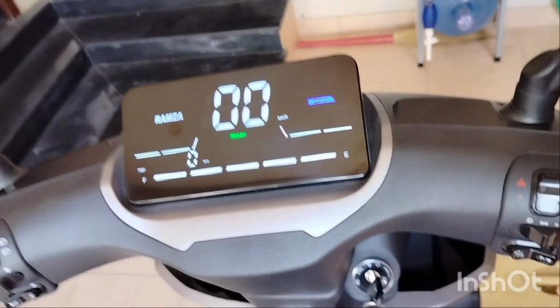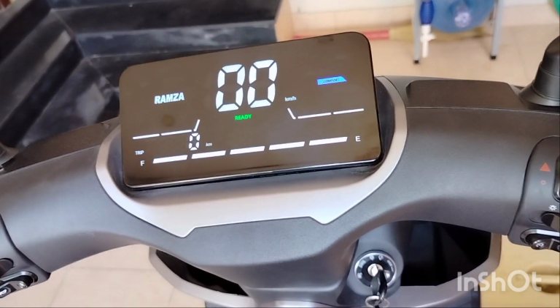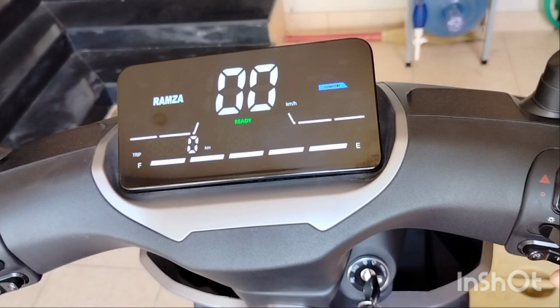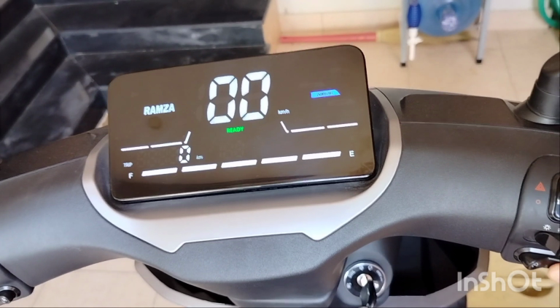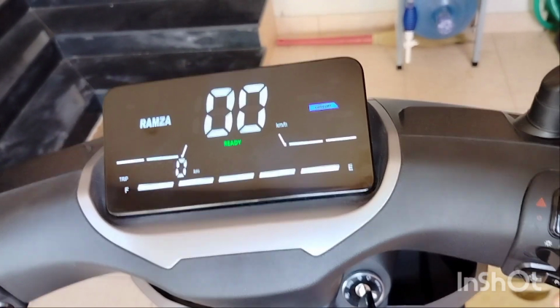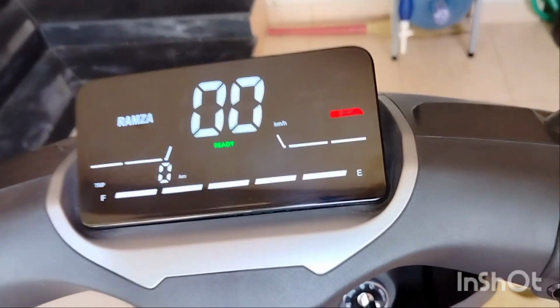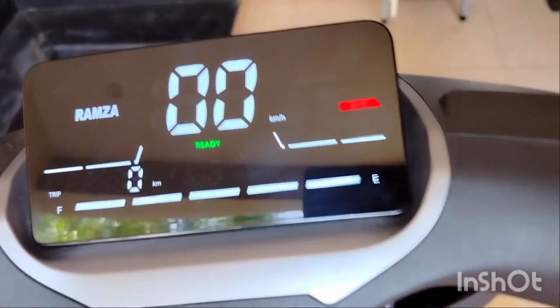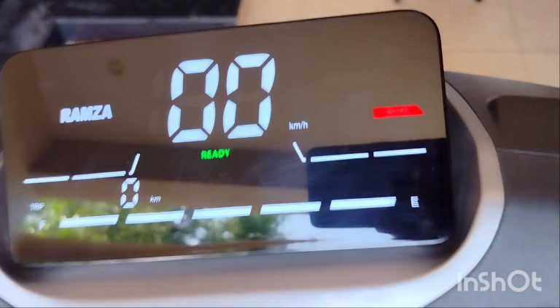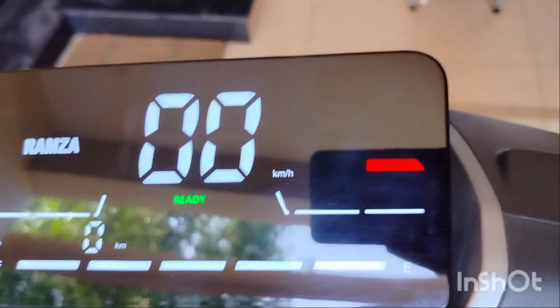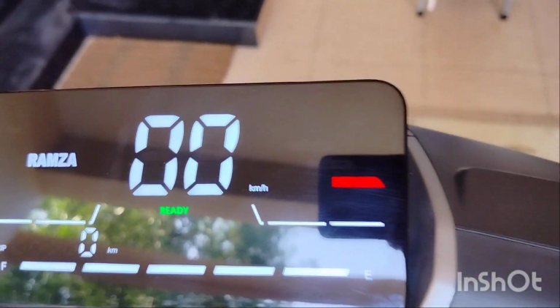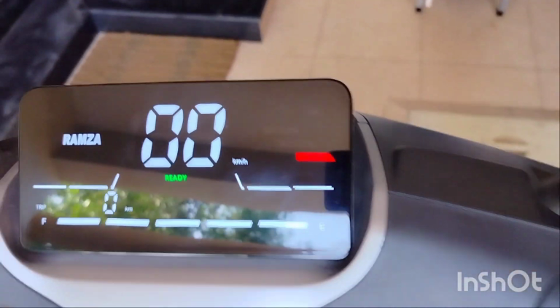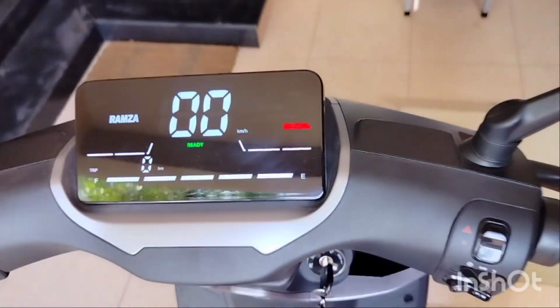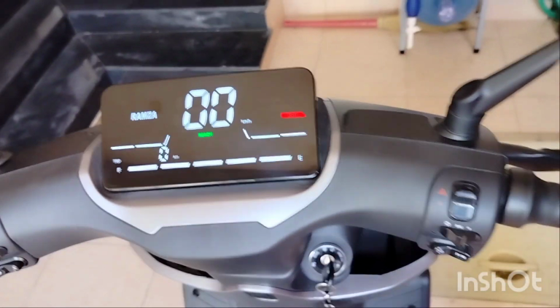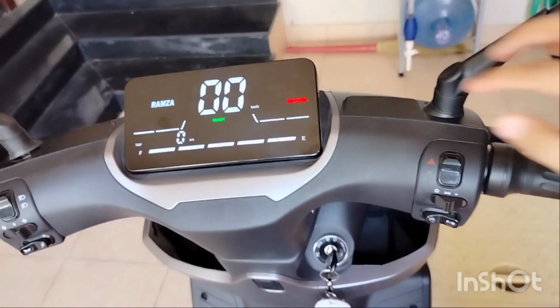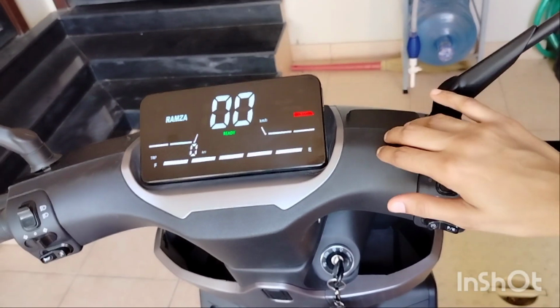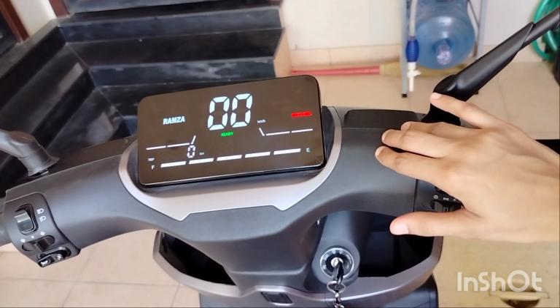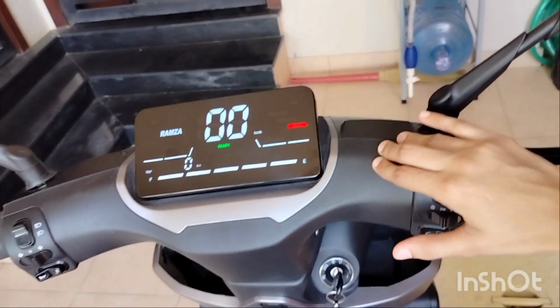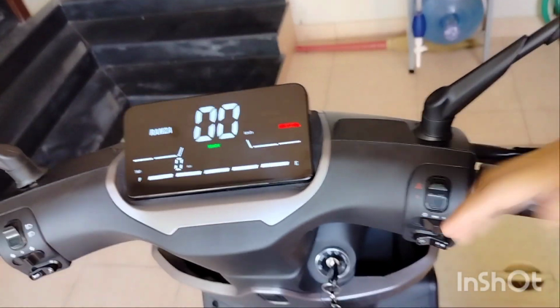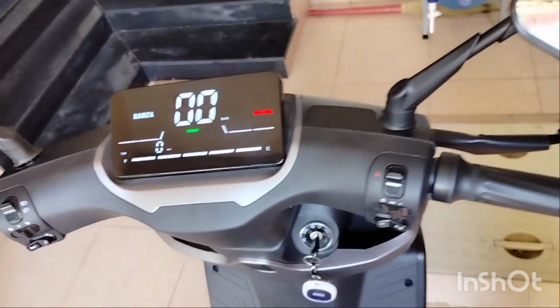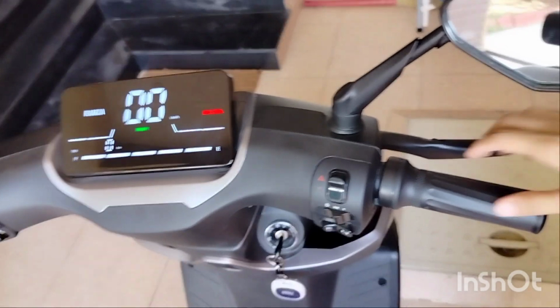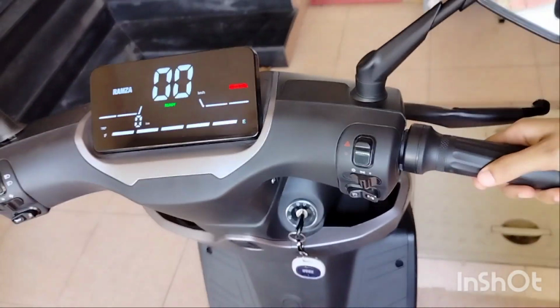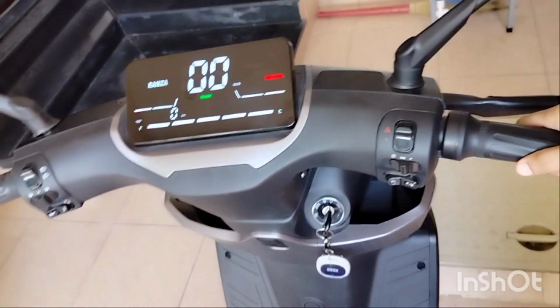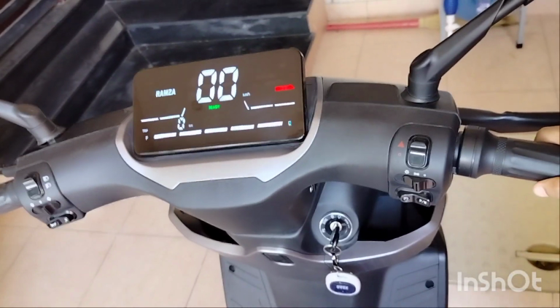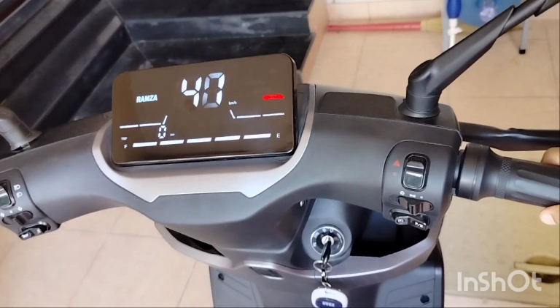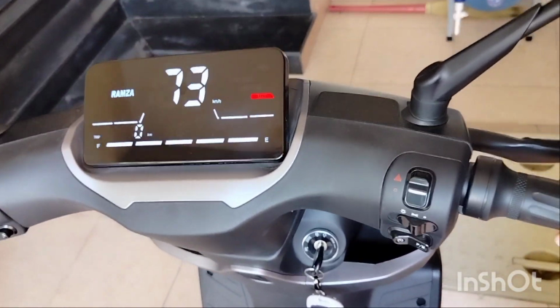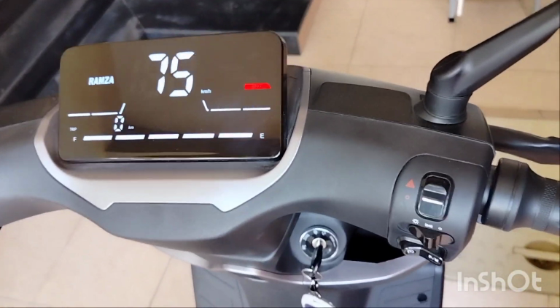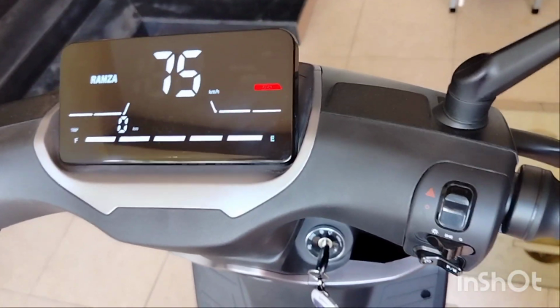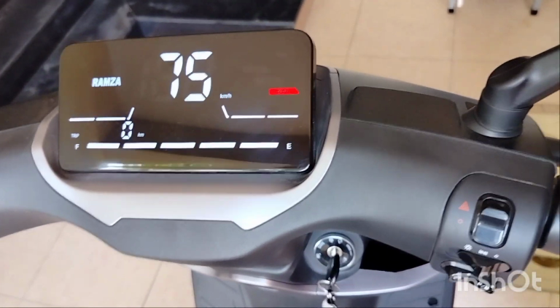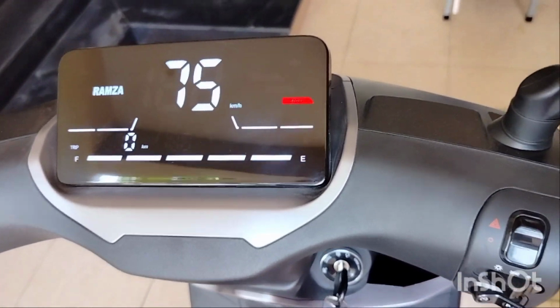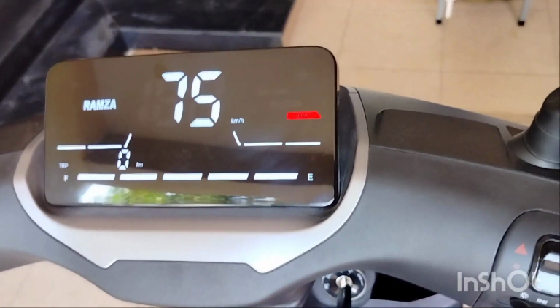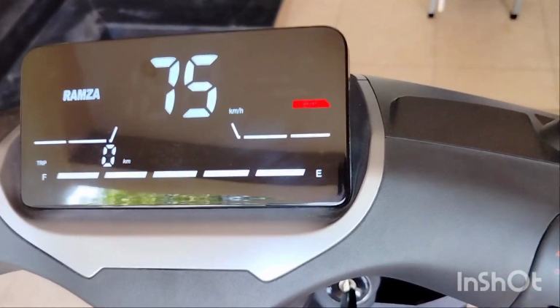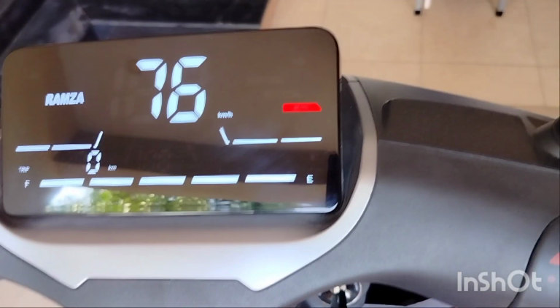Now we are using the last sport mode. Let's check how much speed is available in sport mode.